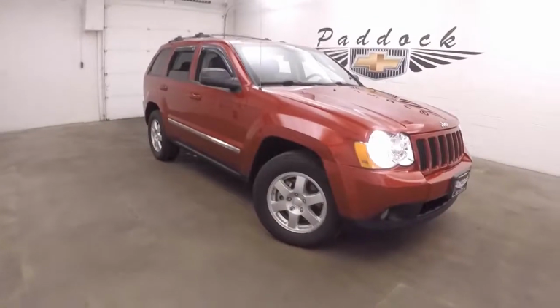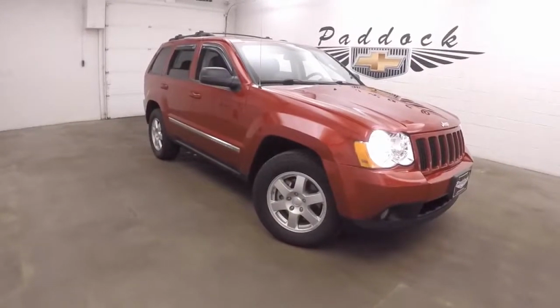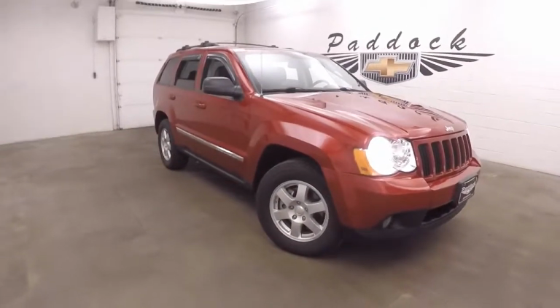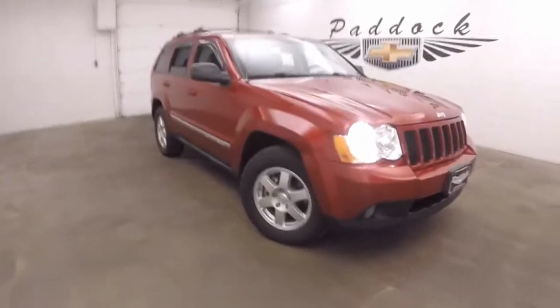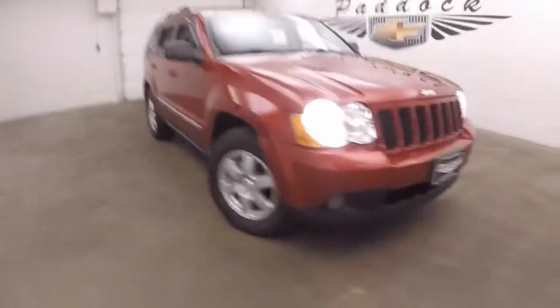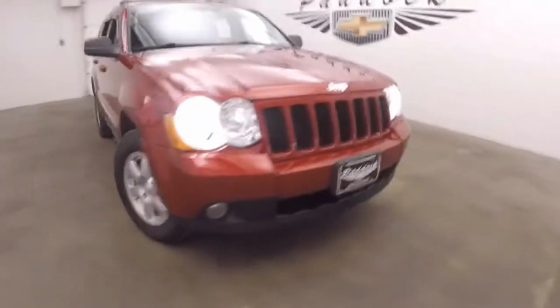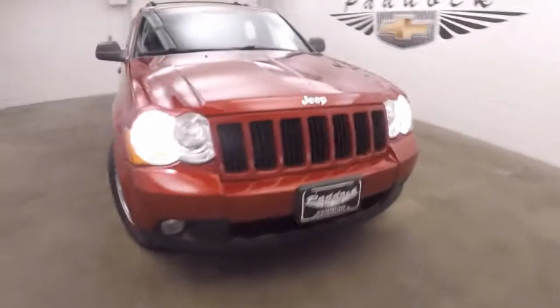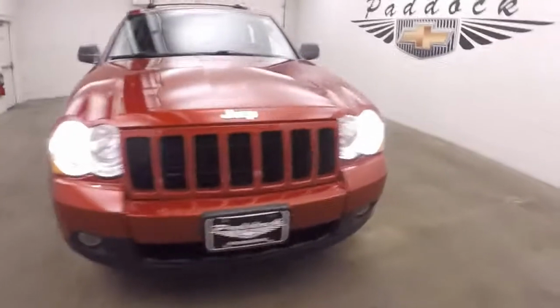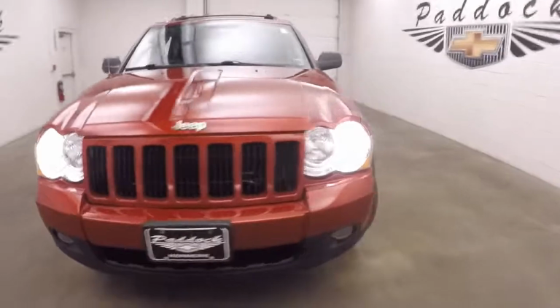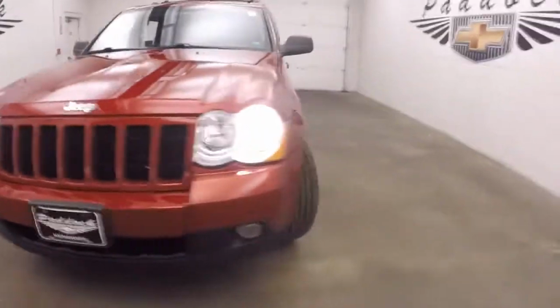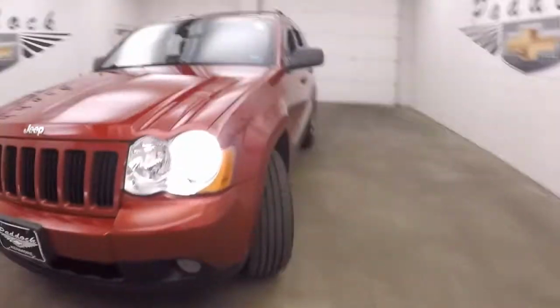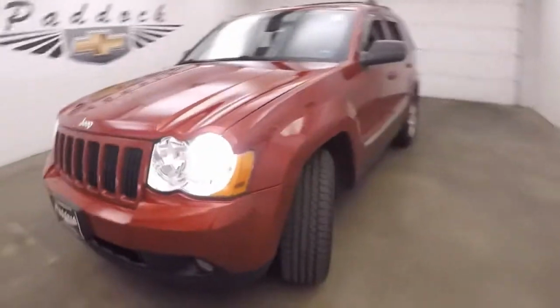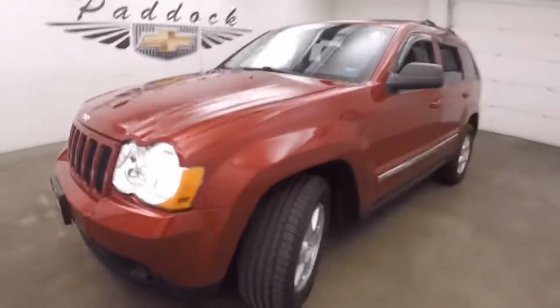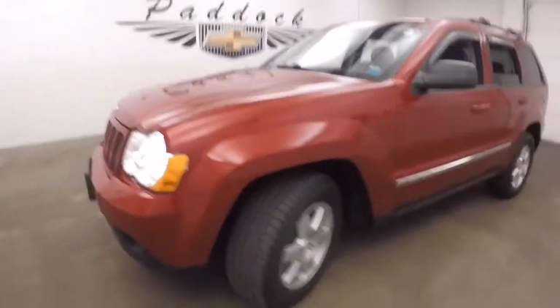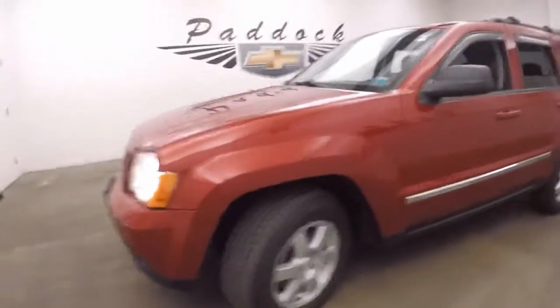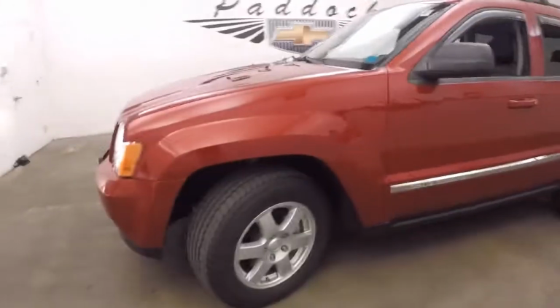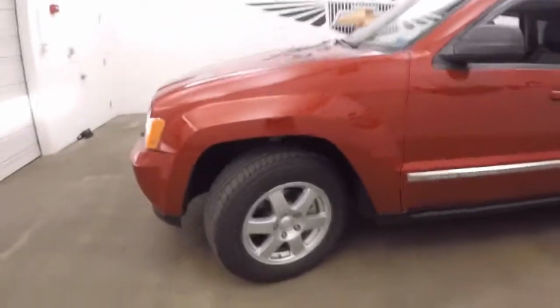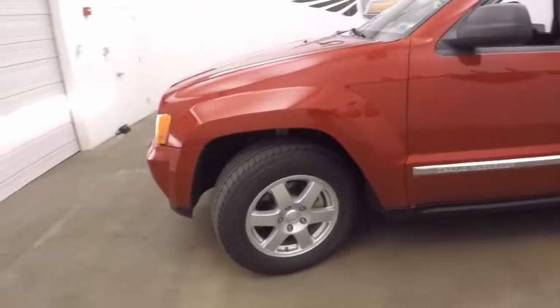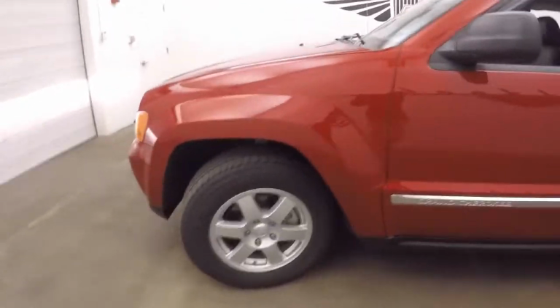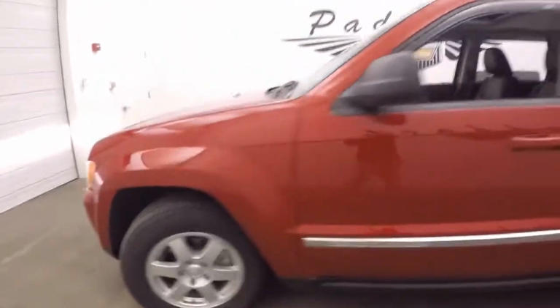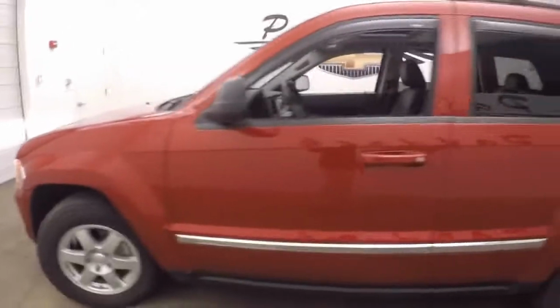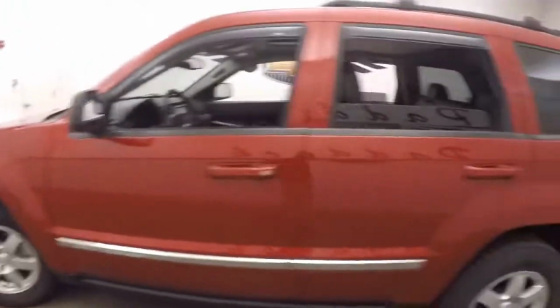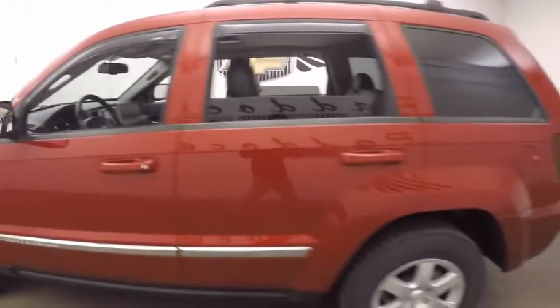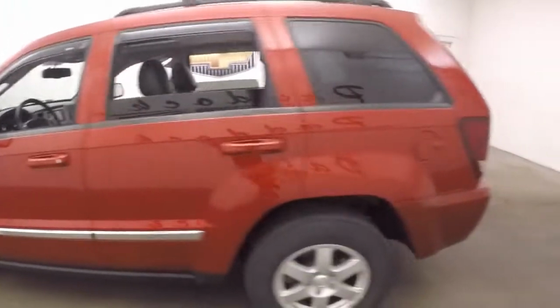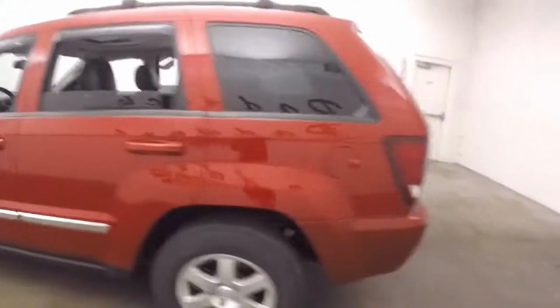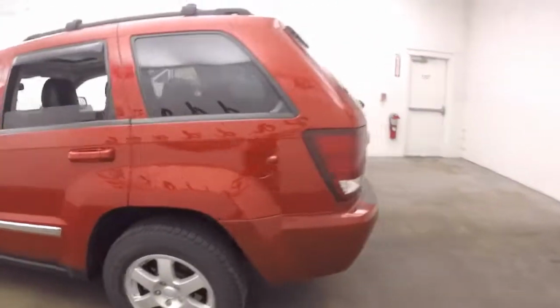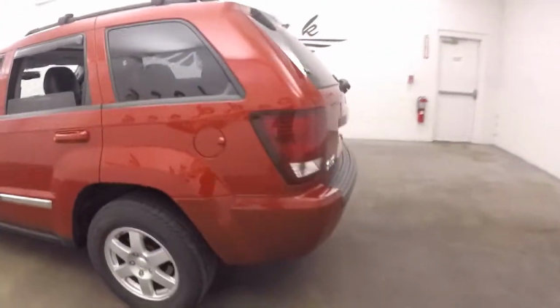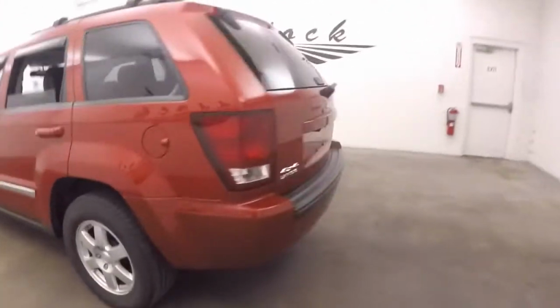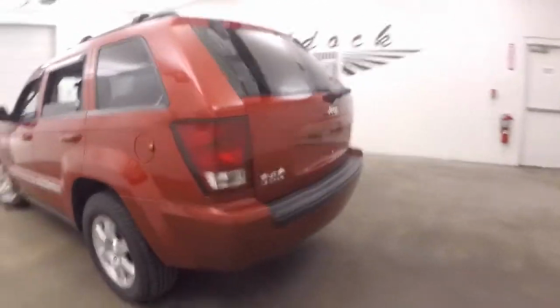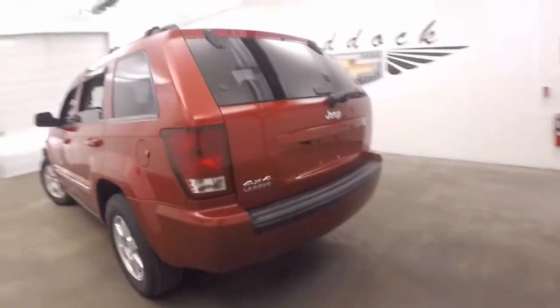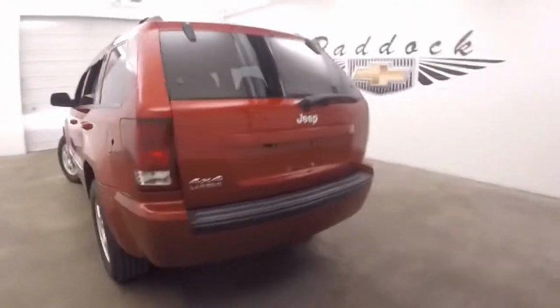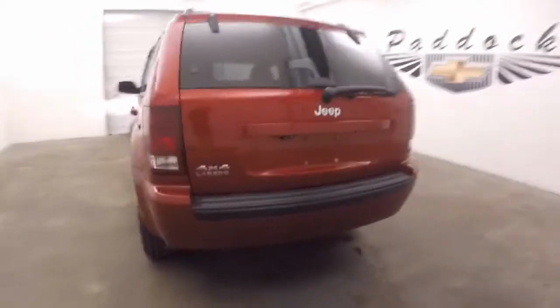This is a 2010 Jeep Grand Cherokee. Nice red pearl coat paint, good tires, nice alloy wheels. Jeep's in good shape. The 4x4 Laredo Edition.